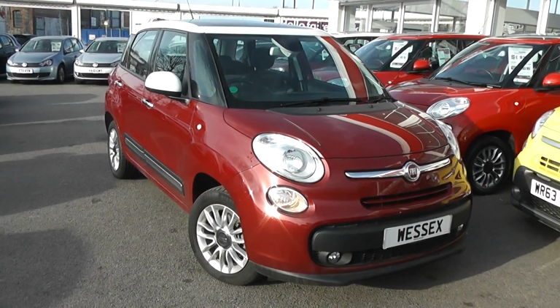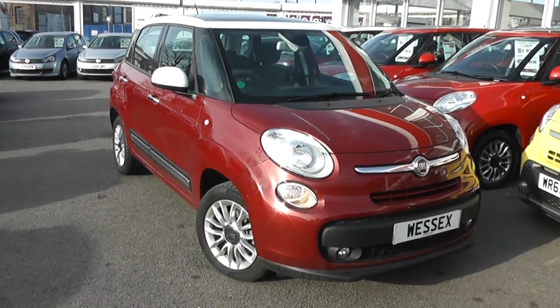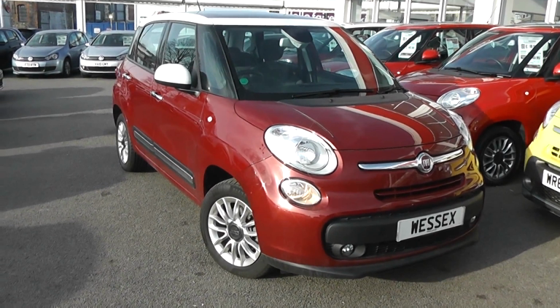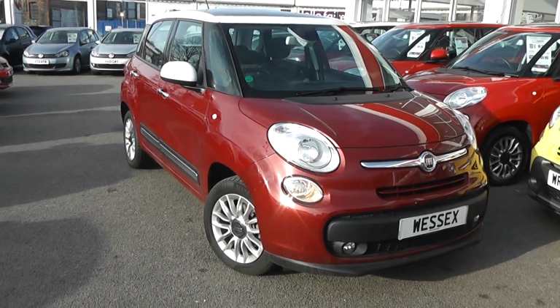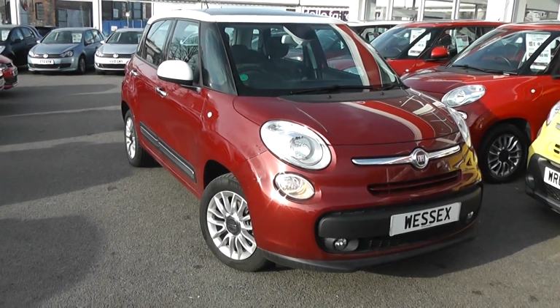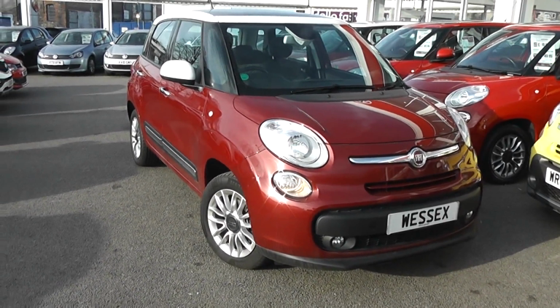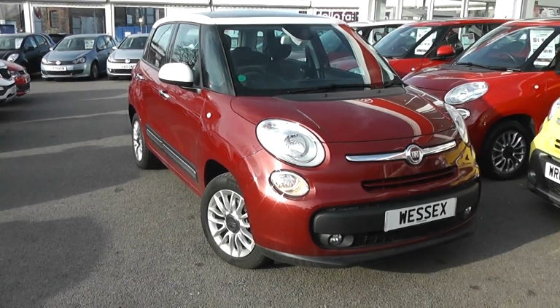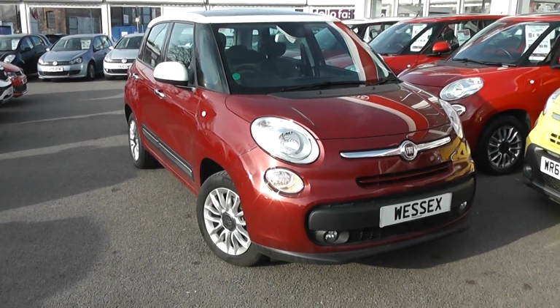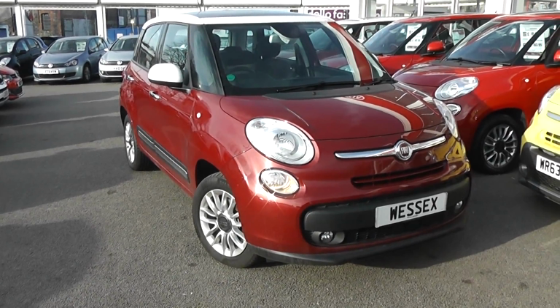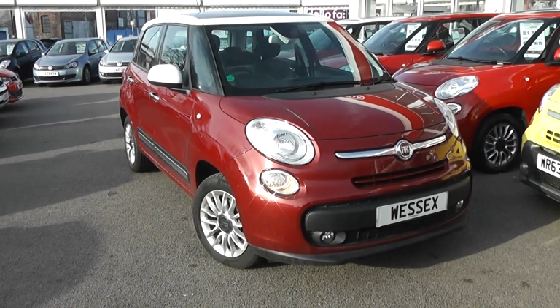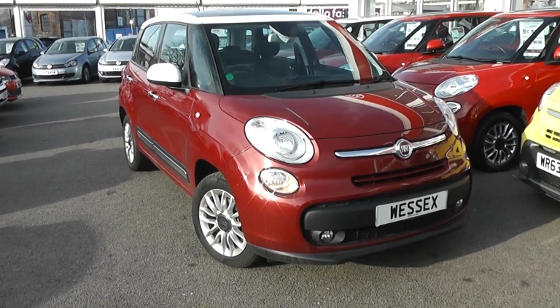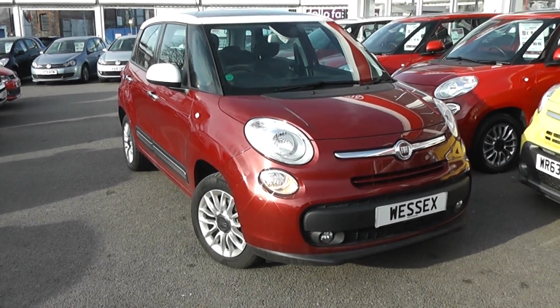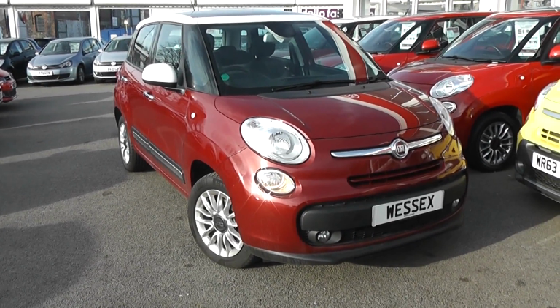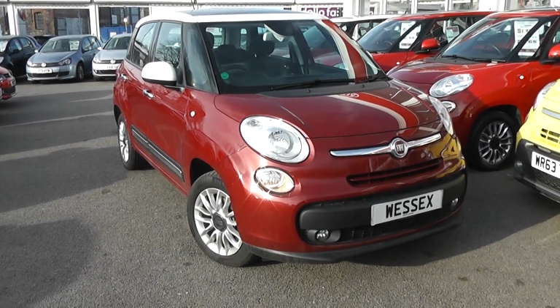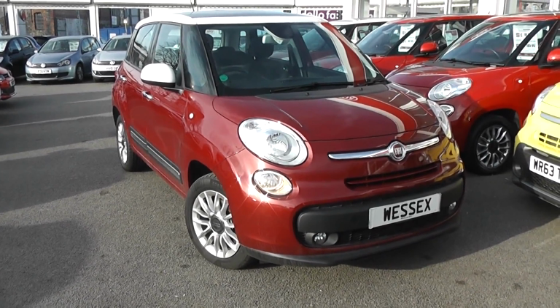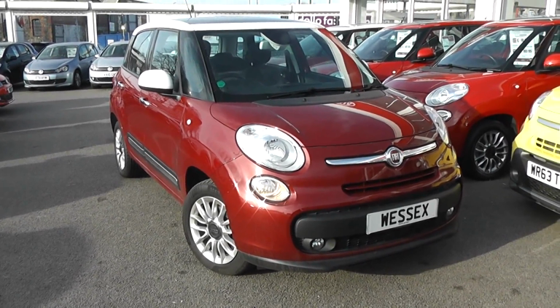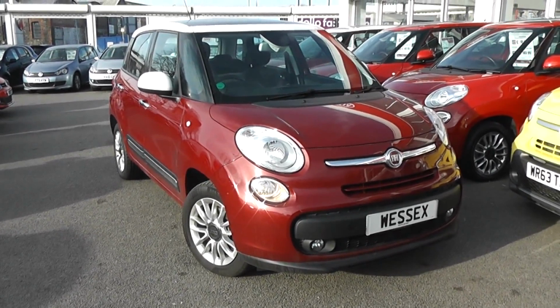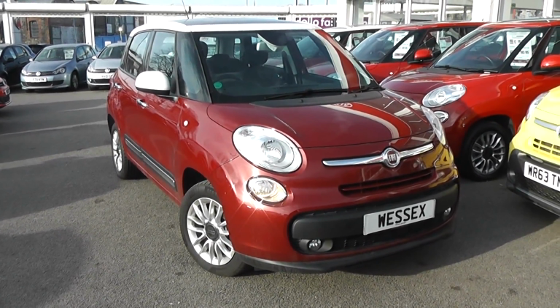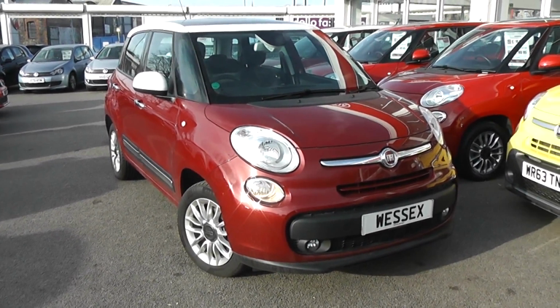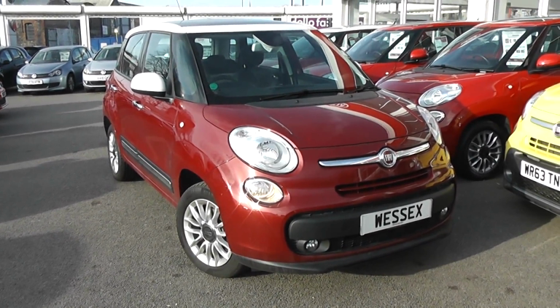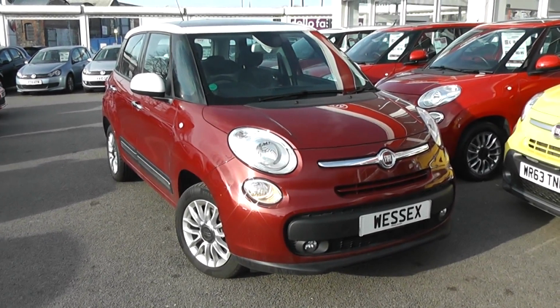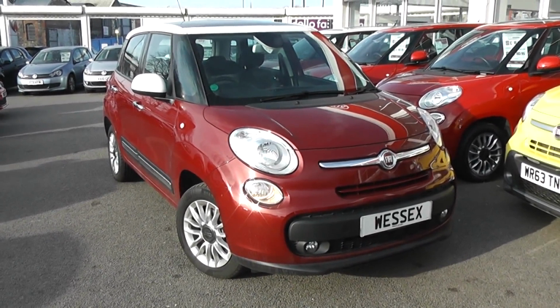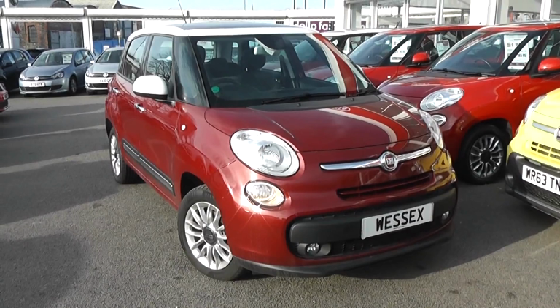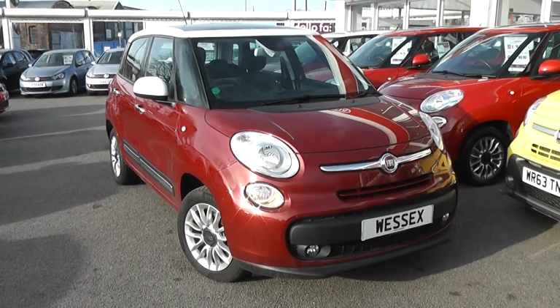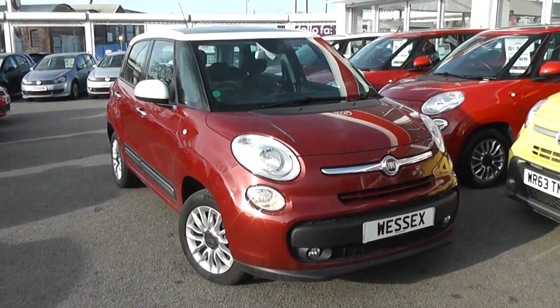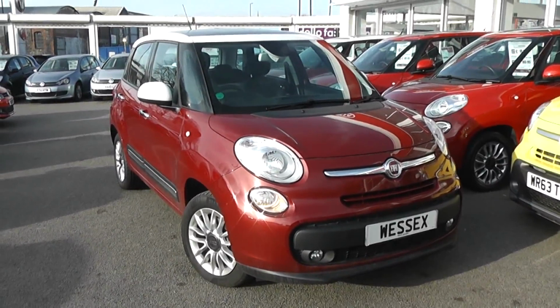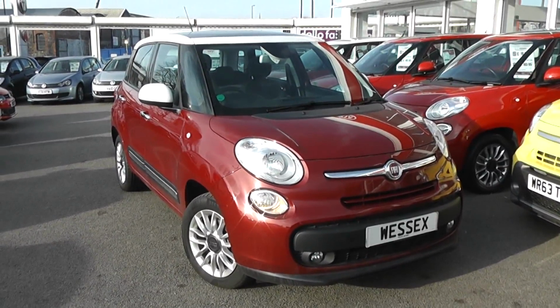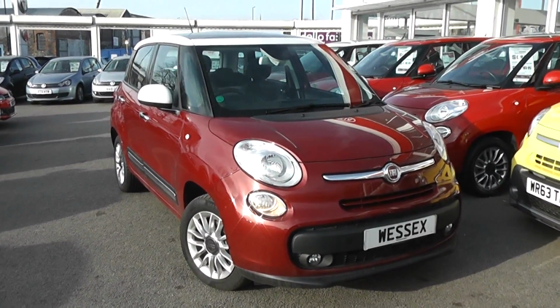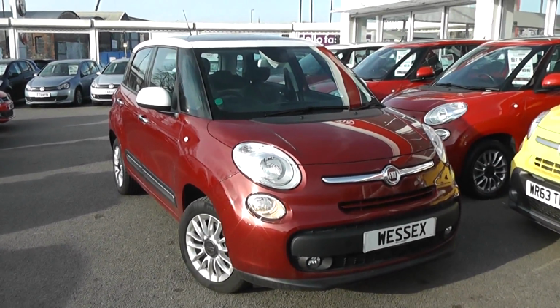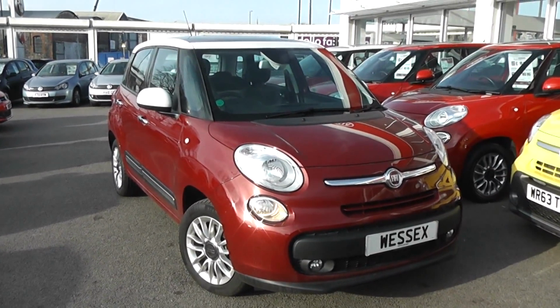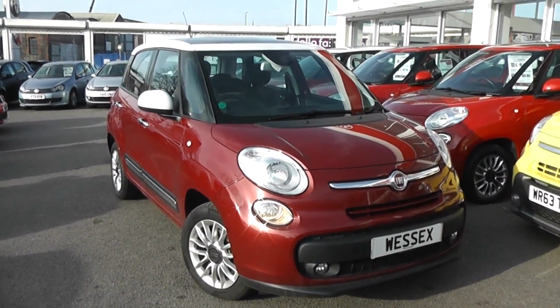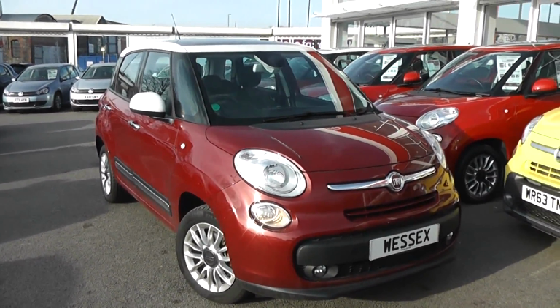Welcome to Wessex Garages Used Cars Online, here with the Fiat 500L. This car is registered to a 13 plate, it's a 1.3 litre diesel with manual transmission, and it's finished in this lovely burgundy colour.